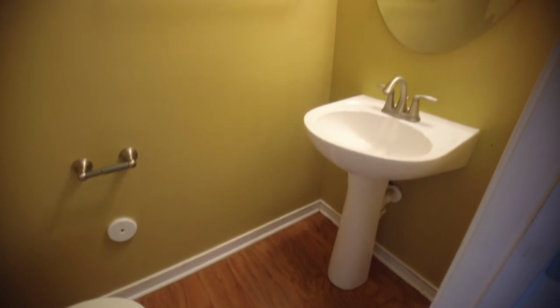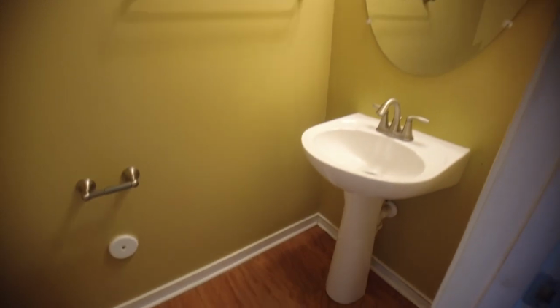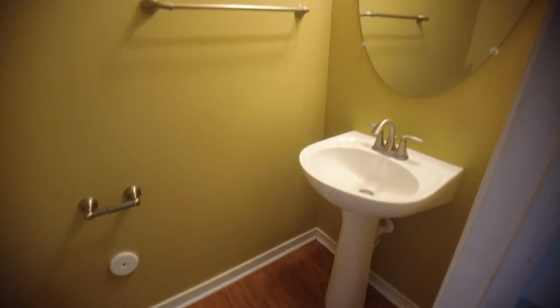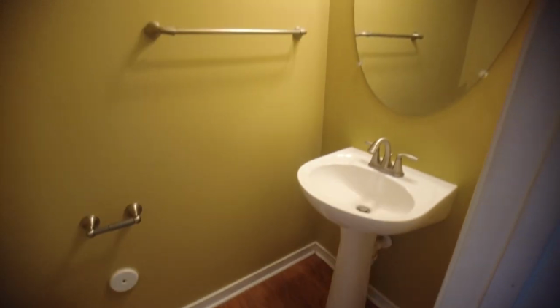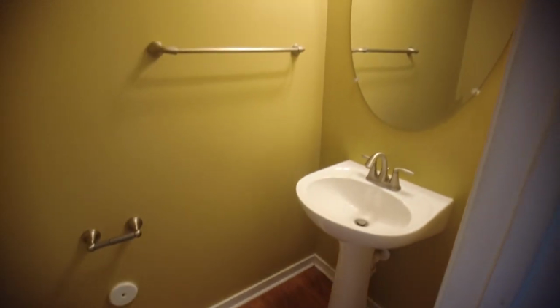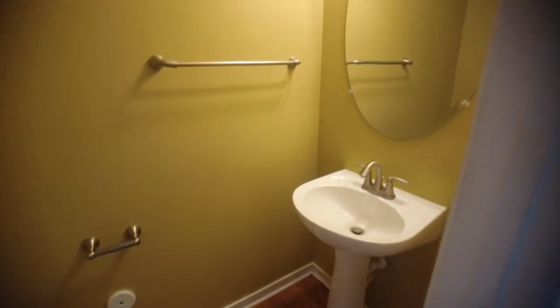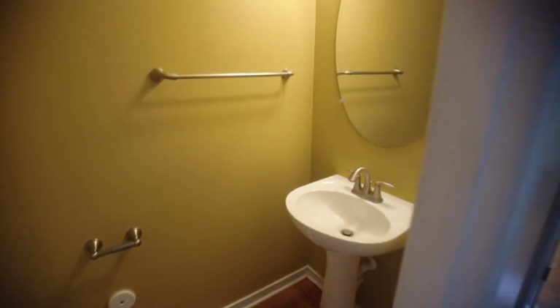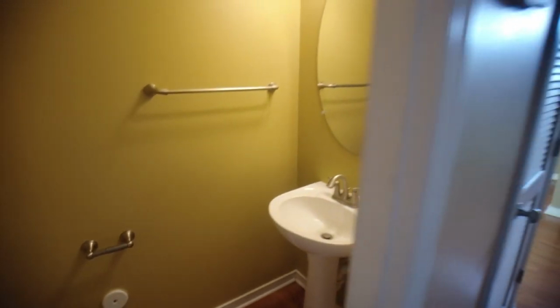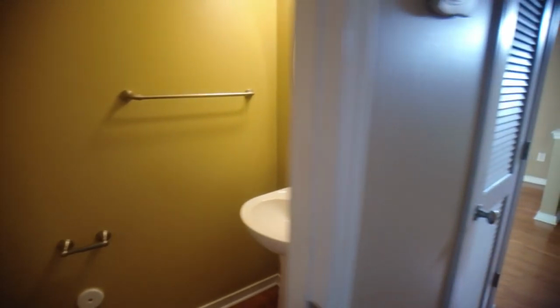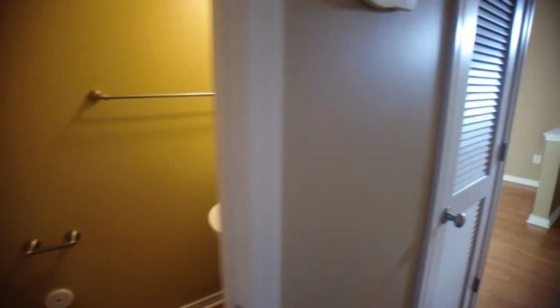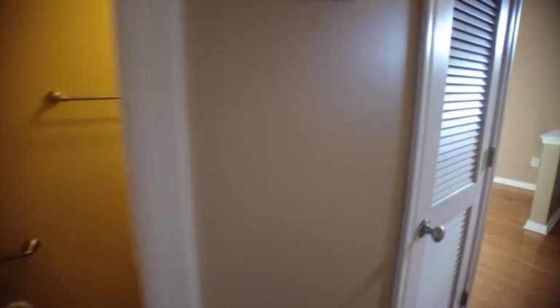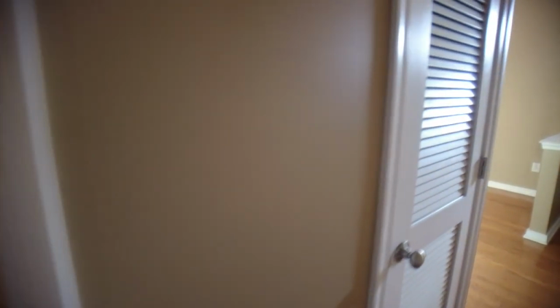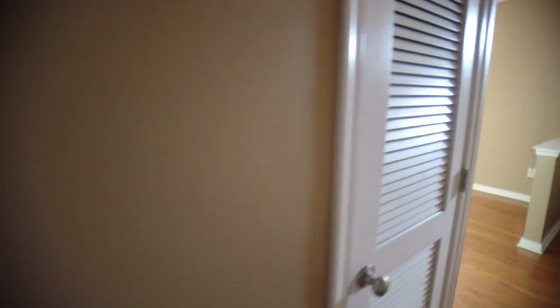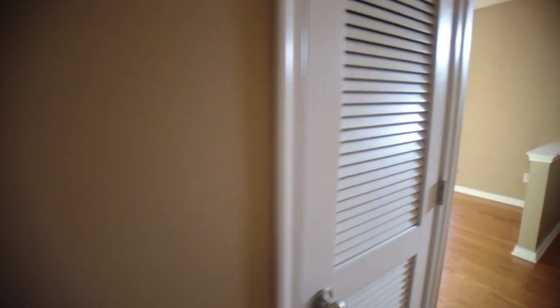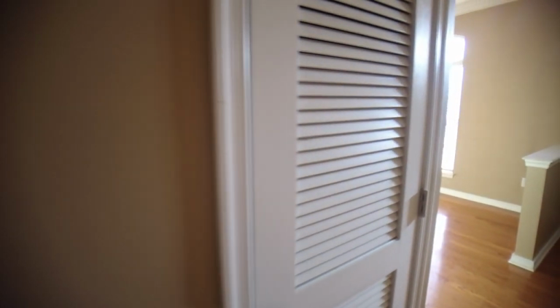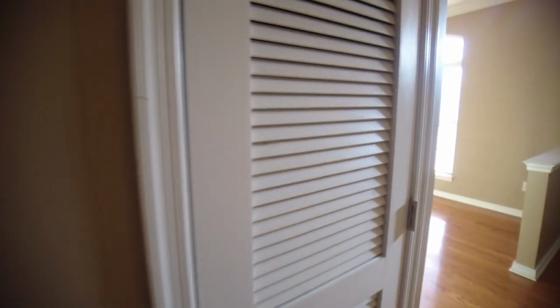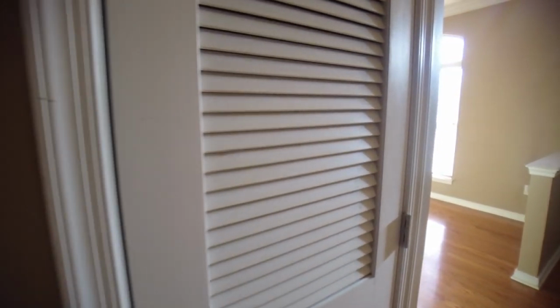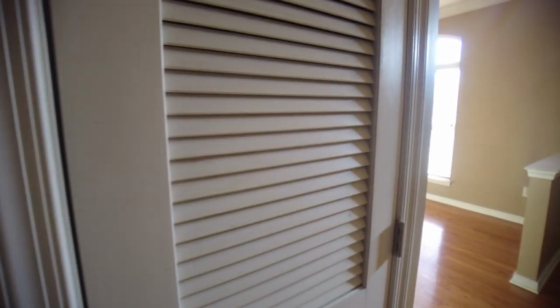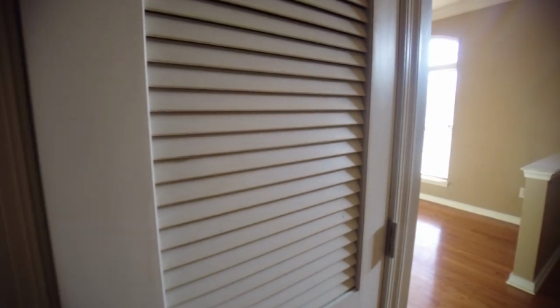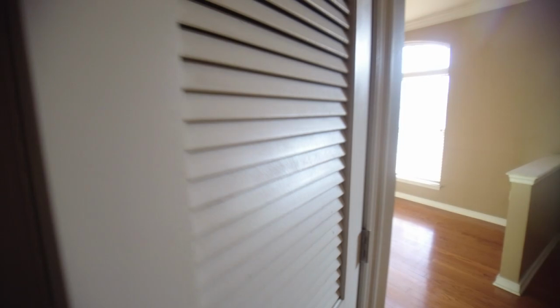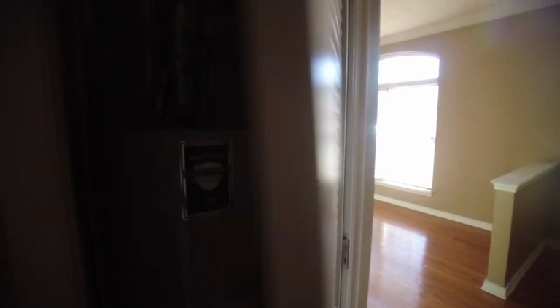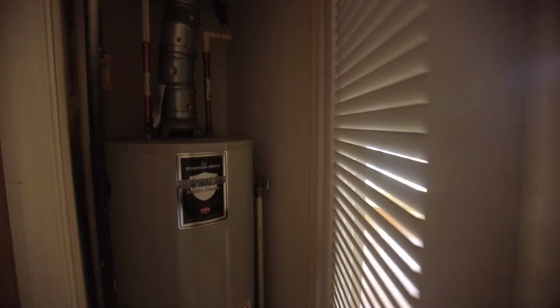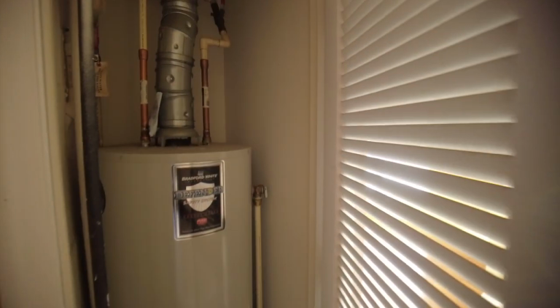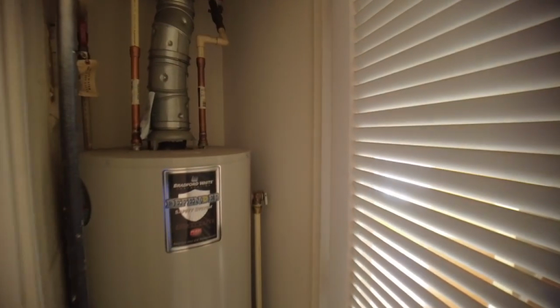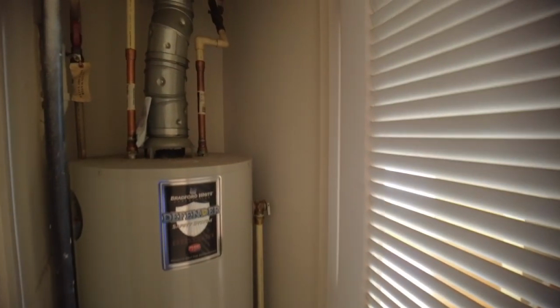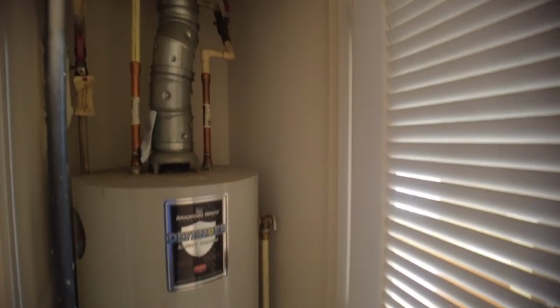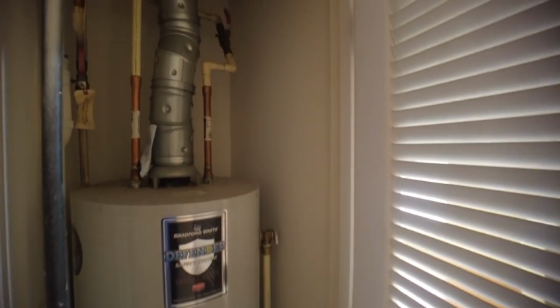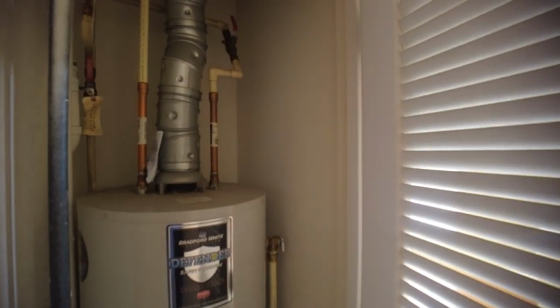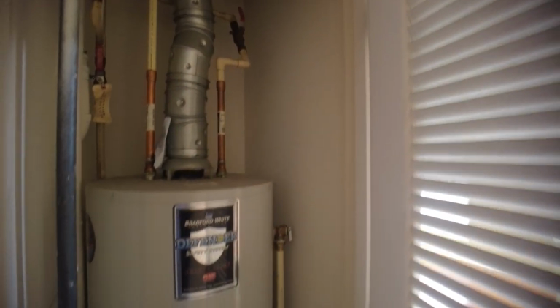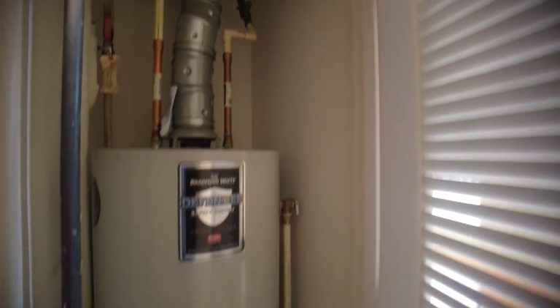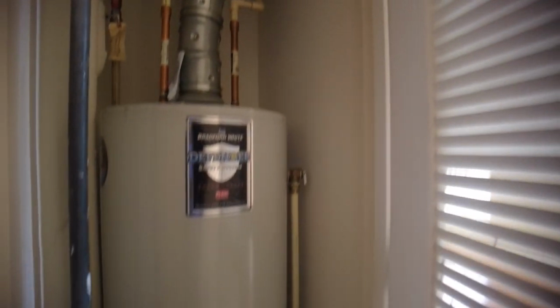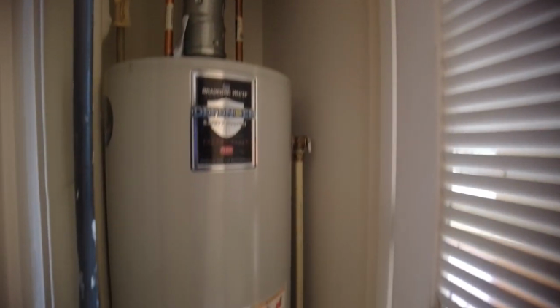Here in the powder room — our pedestal sink. This home is heated with natural gas, and of course there is central air here as well.